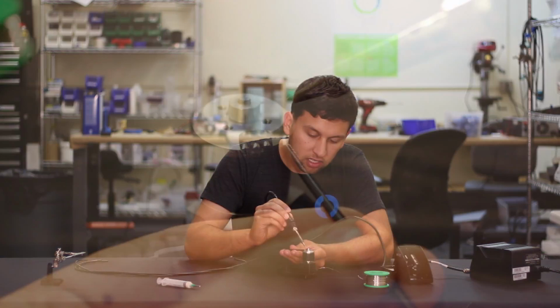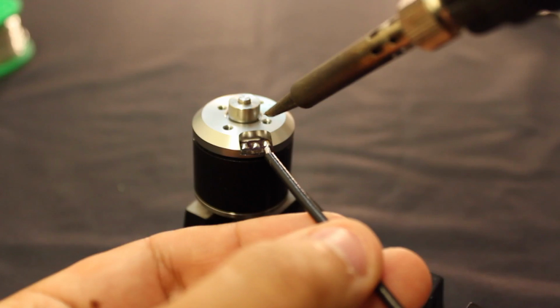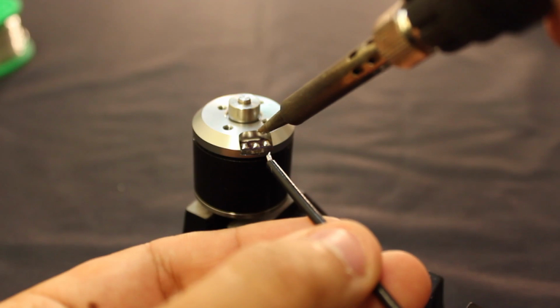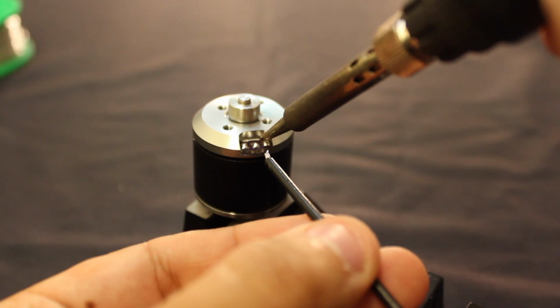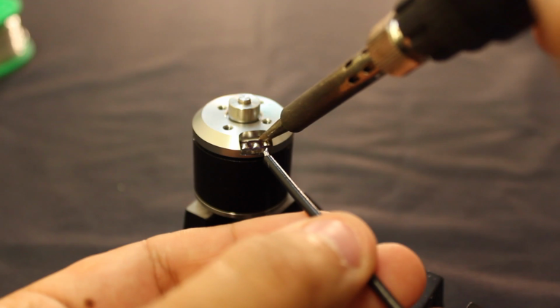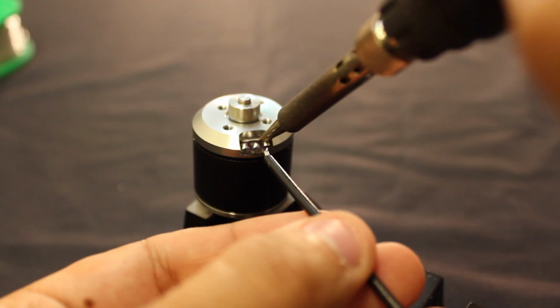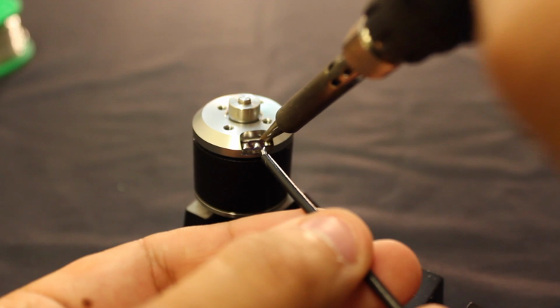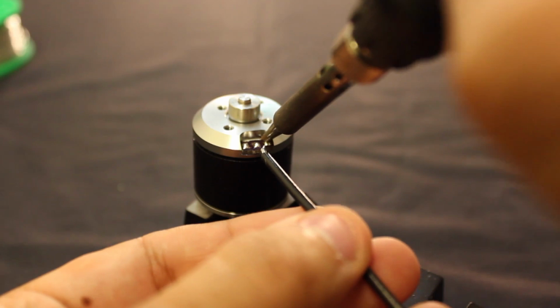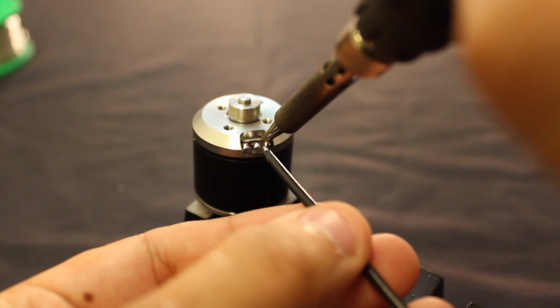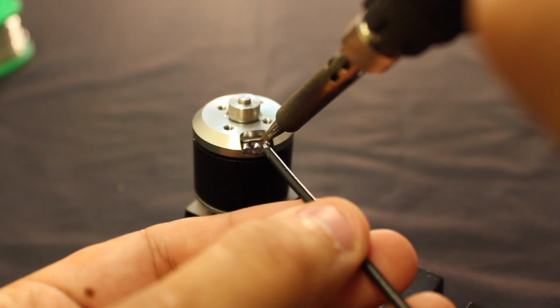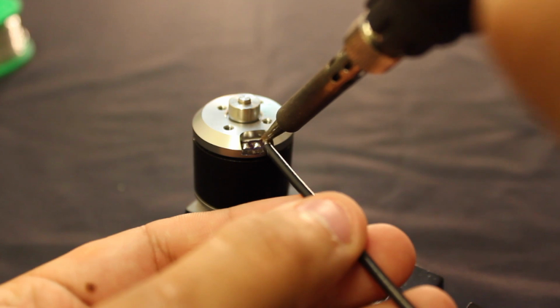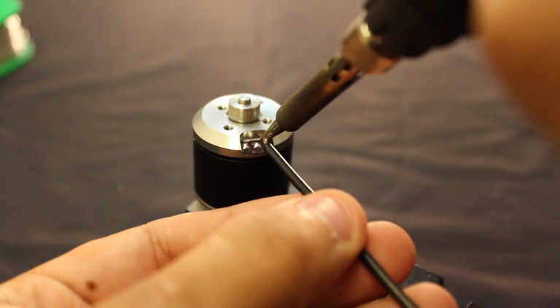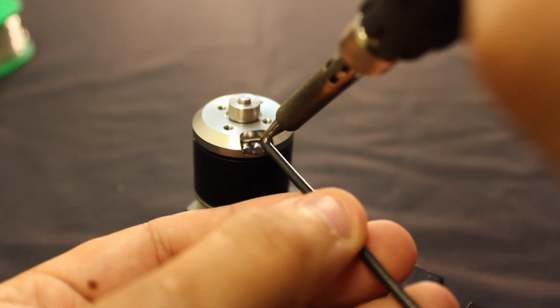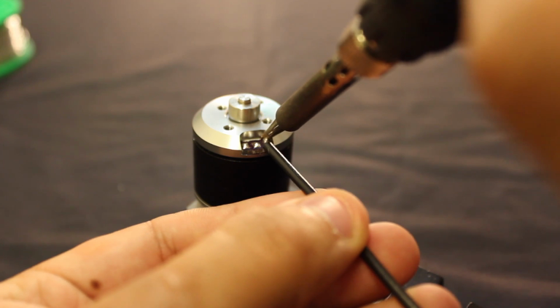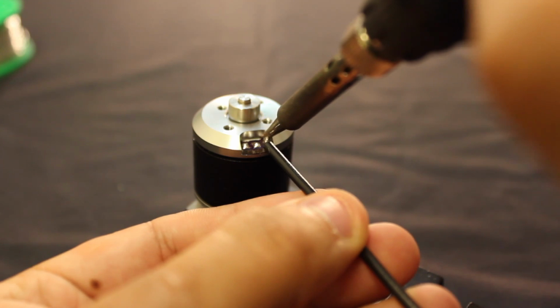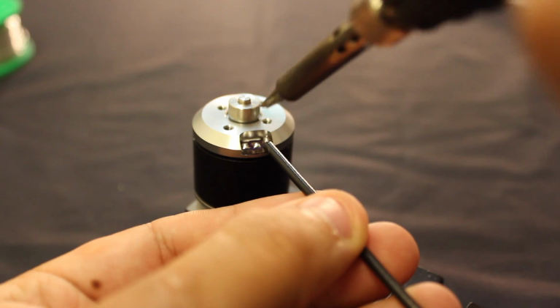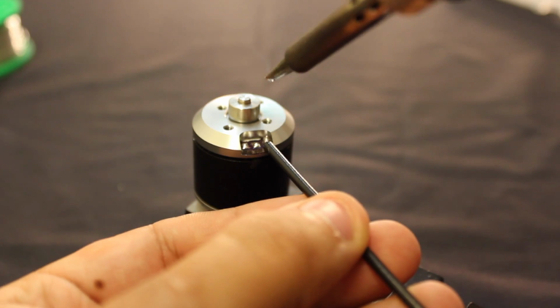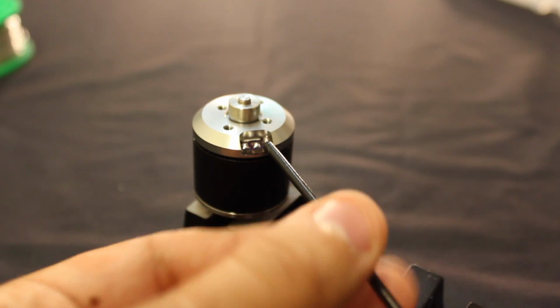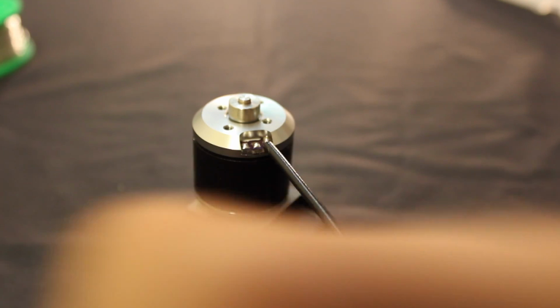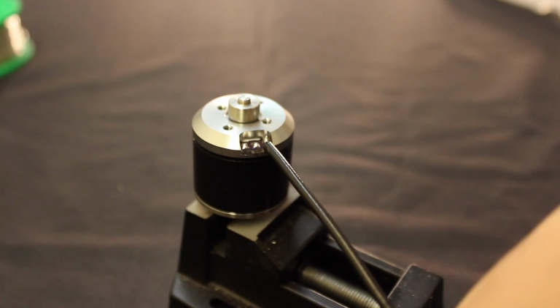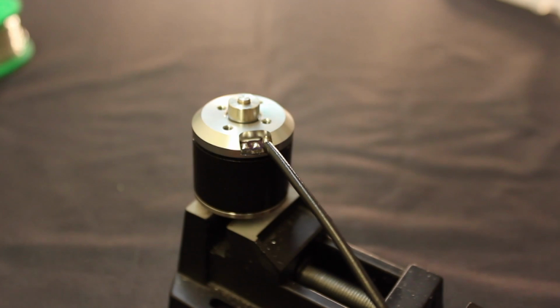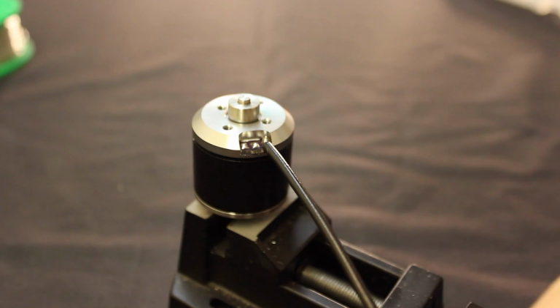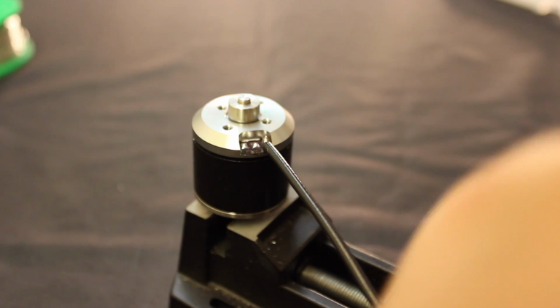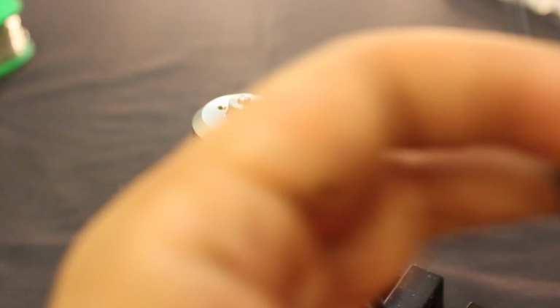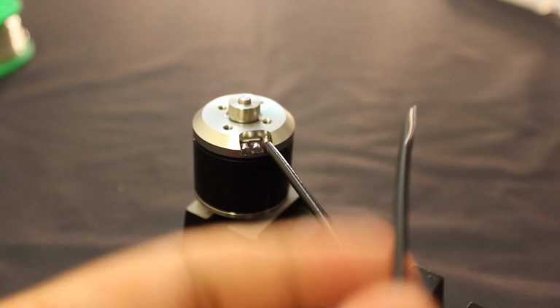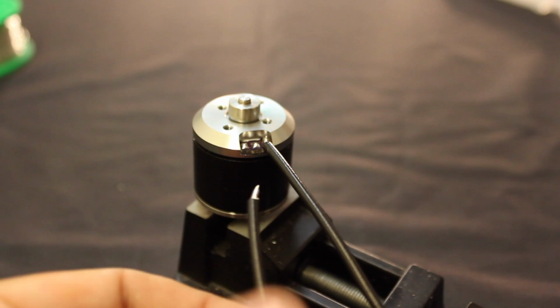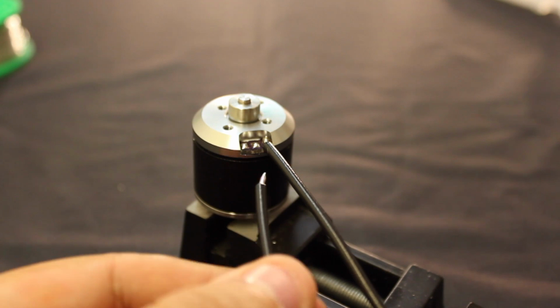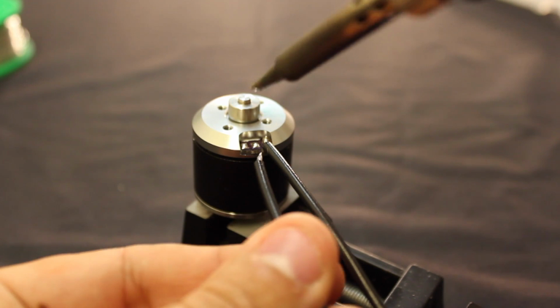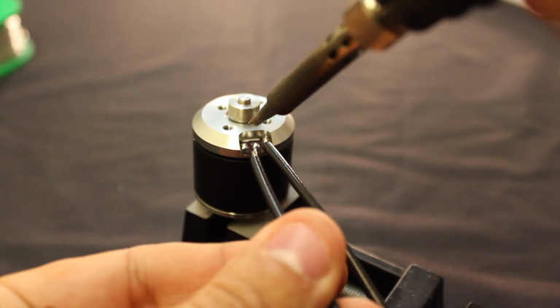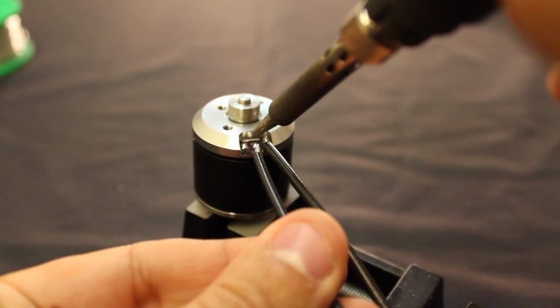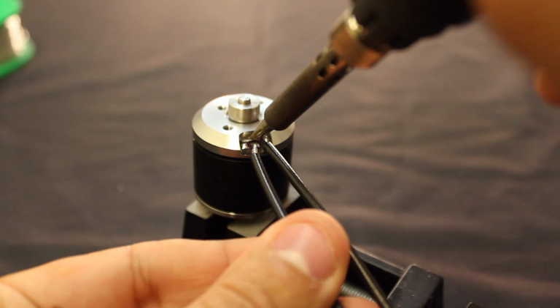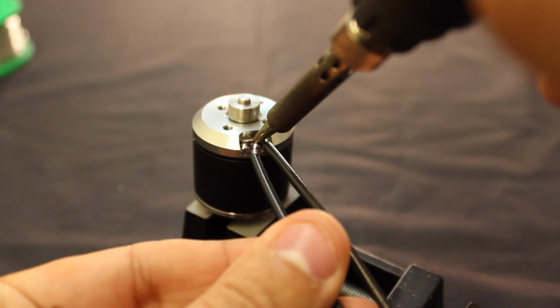I'll start off to my far right. This can go pretty quick. You want to make sure that the wires are clear of the metal casing of the motor.